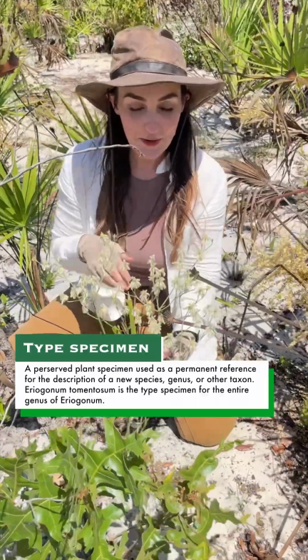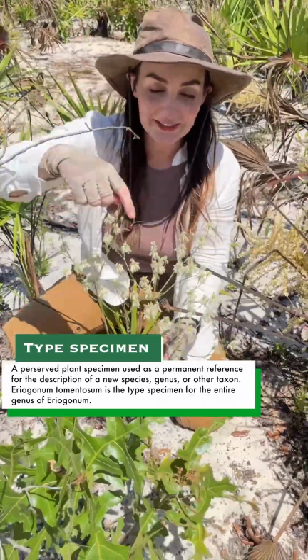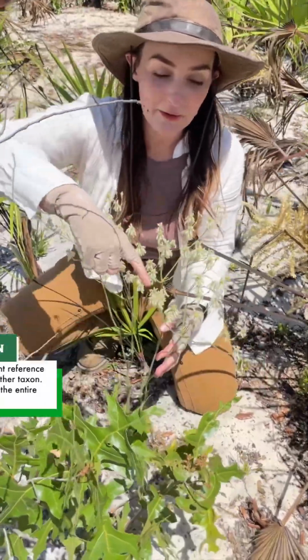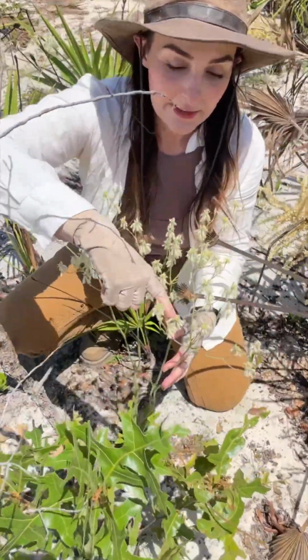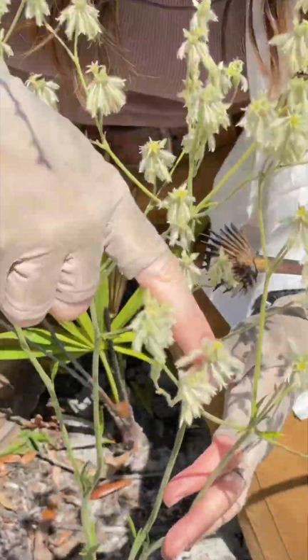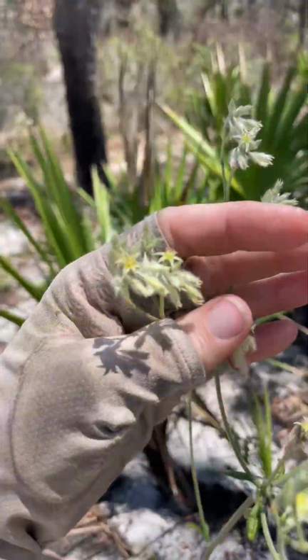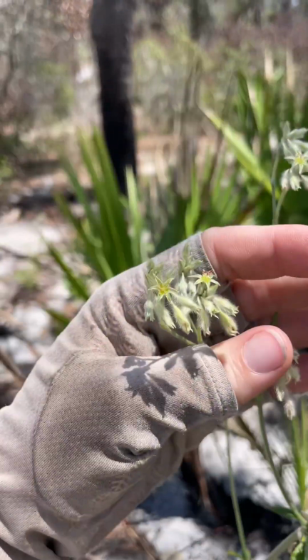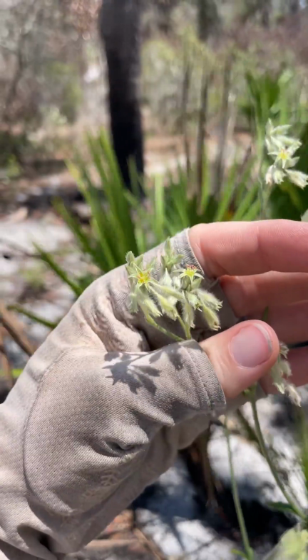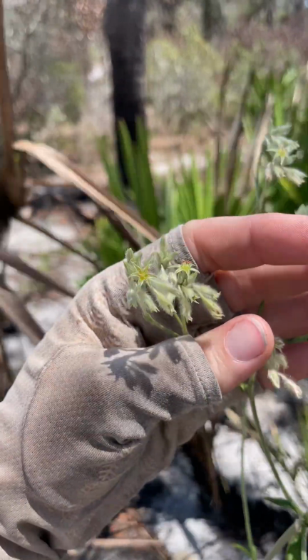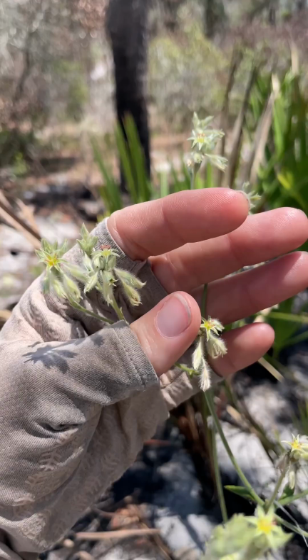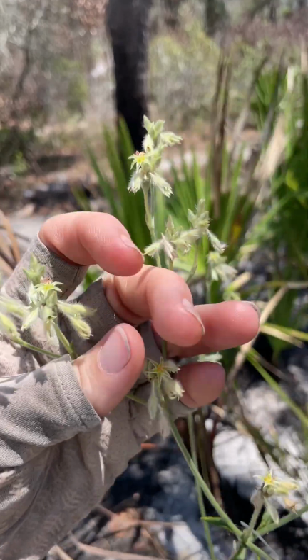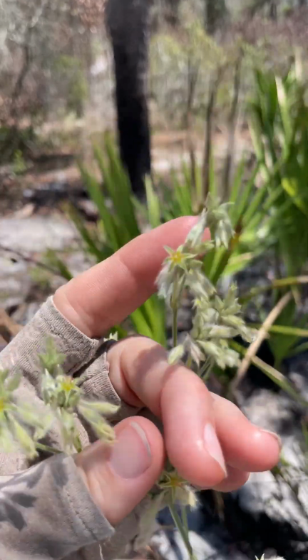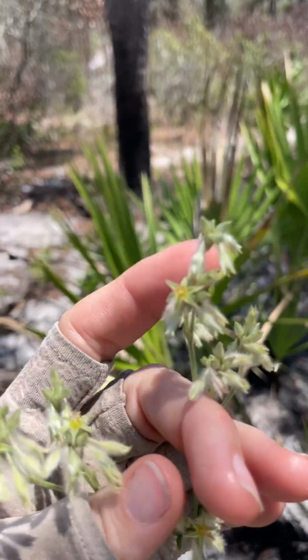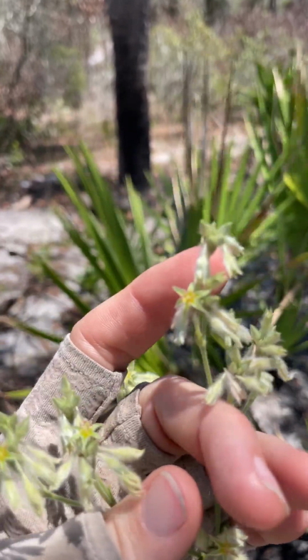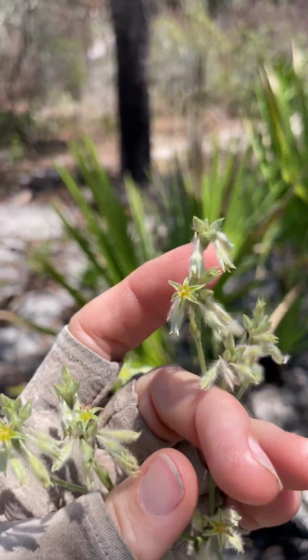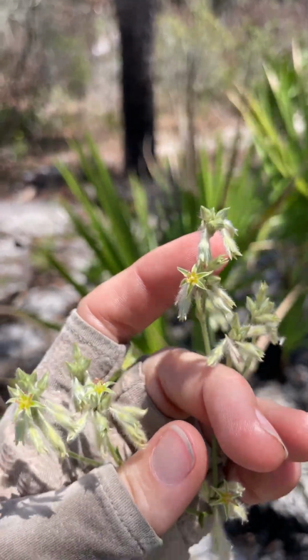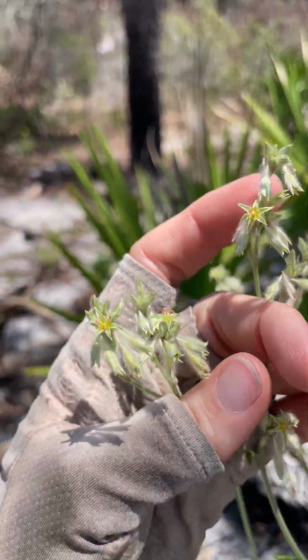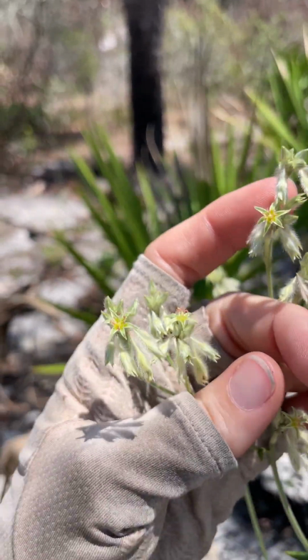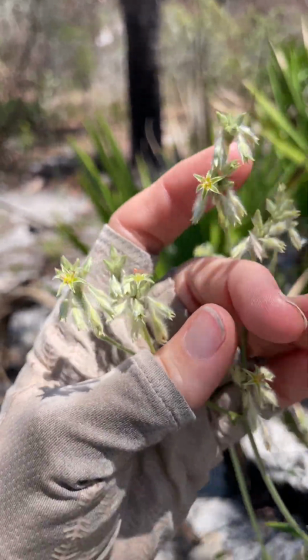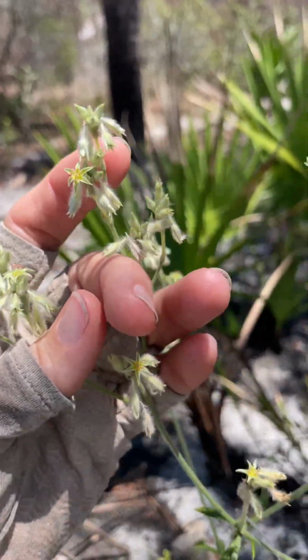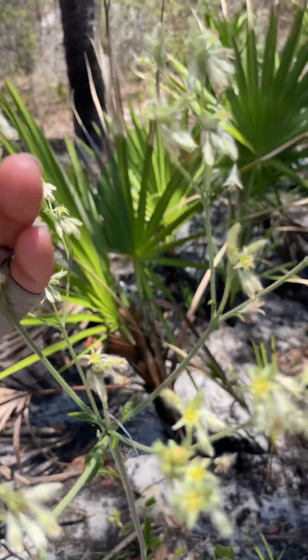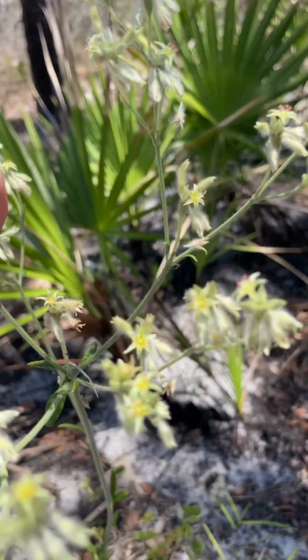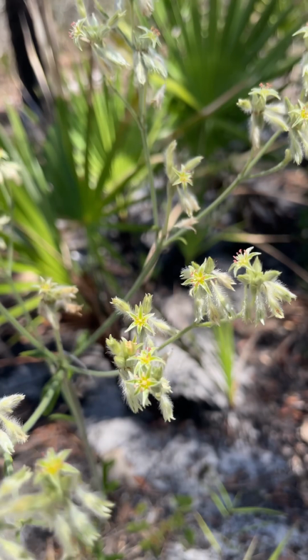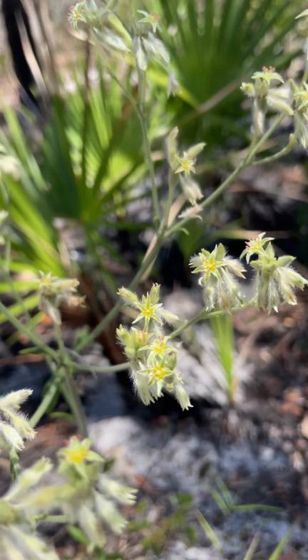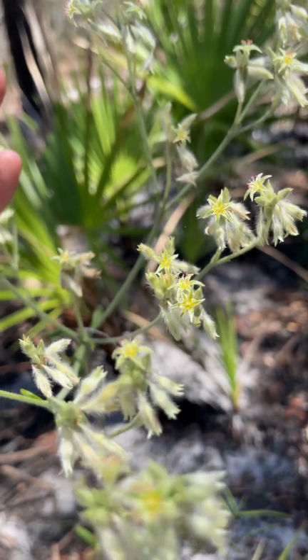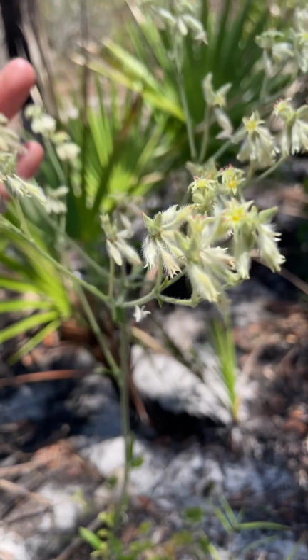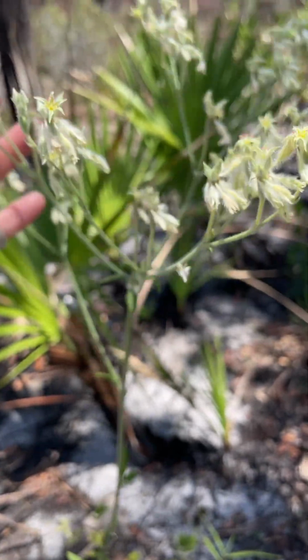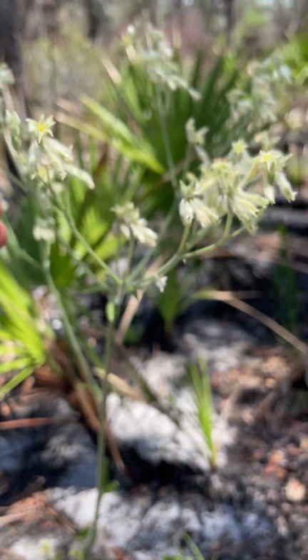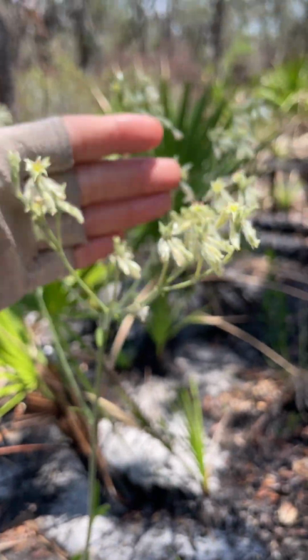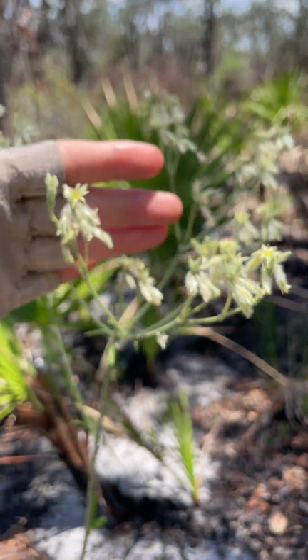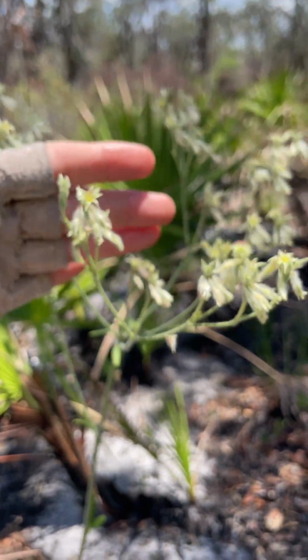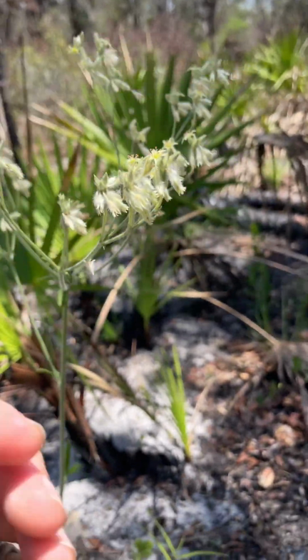You can see how these fertilized flowers that are beginning to form seed are getting caught by the wind. Those little fuzzy appendages they have help catch the wind and disperse the seeds.